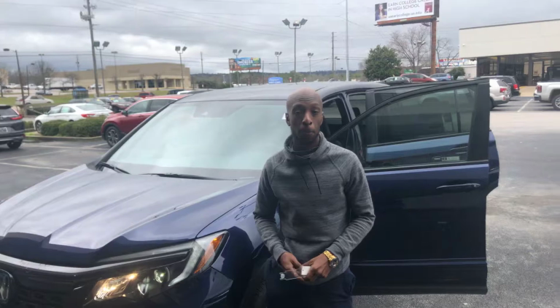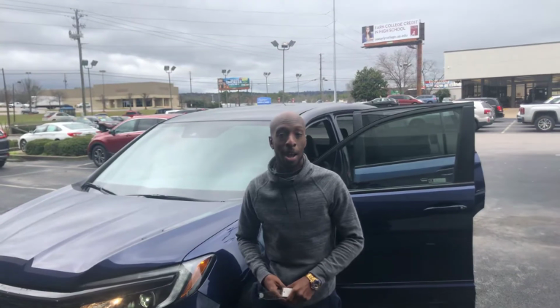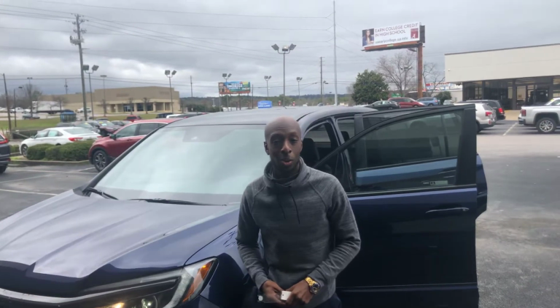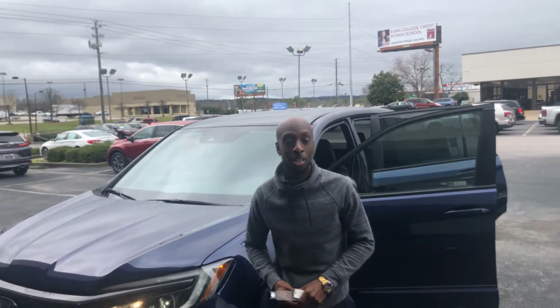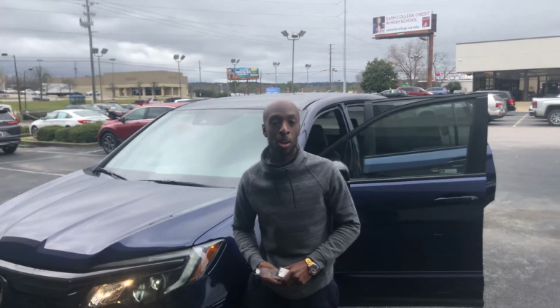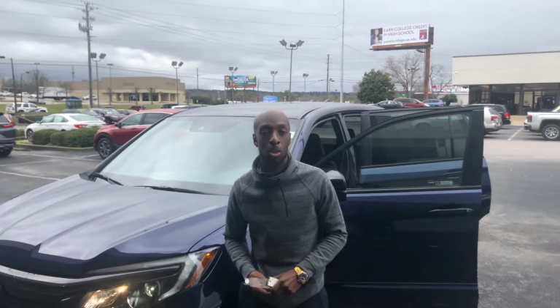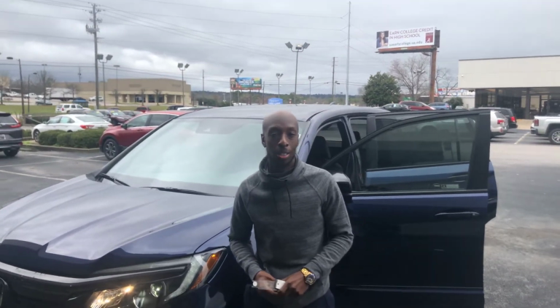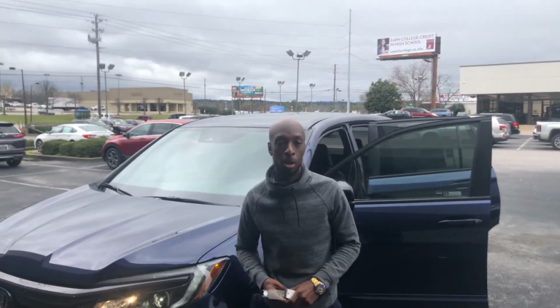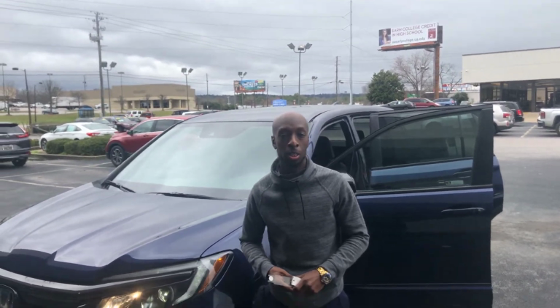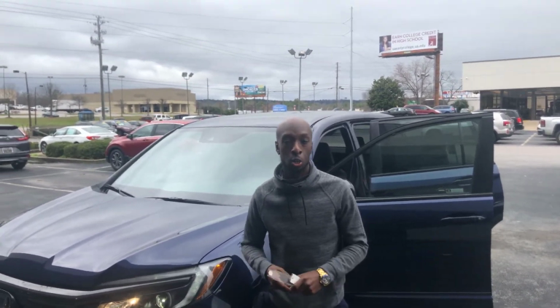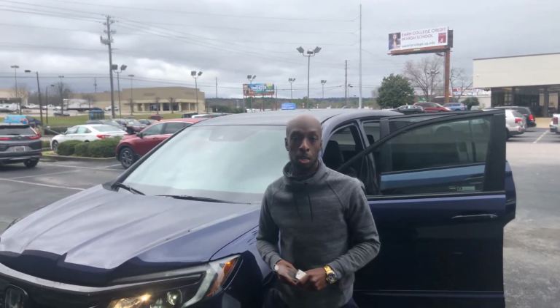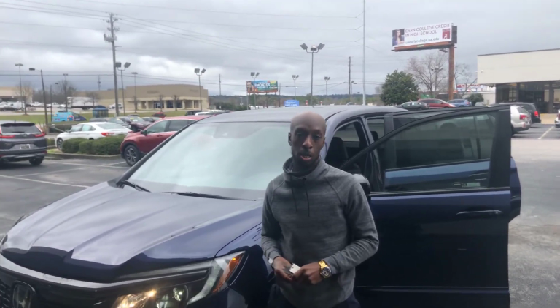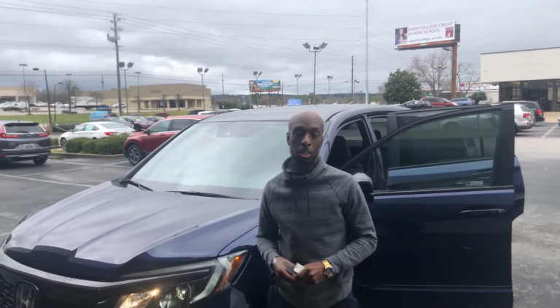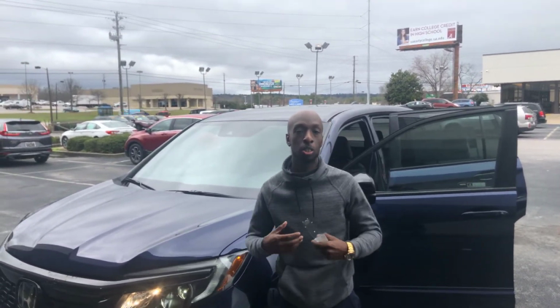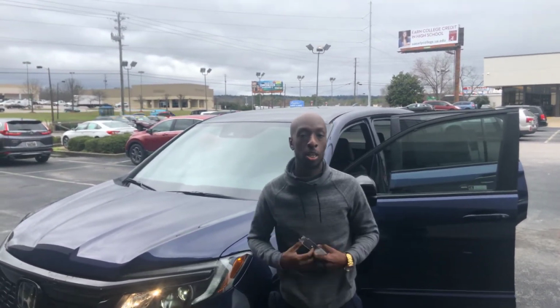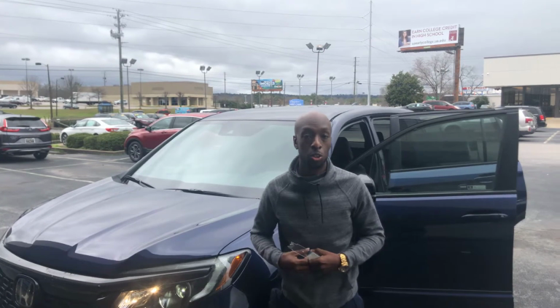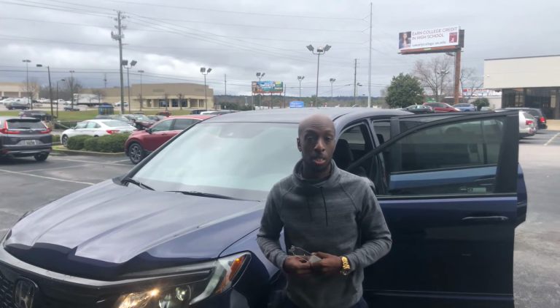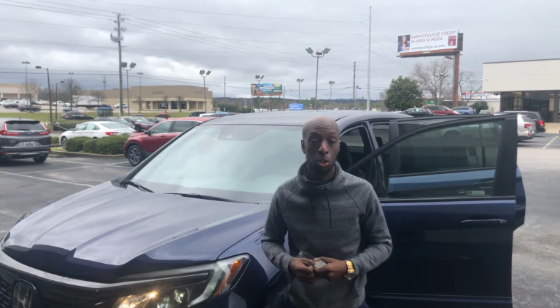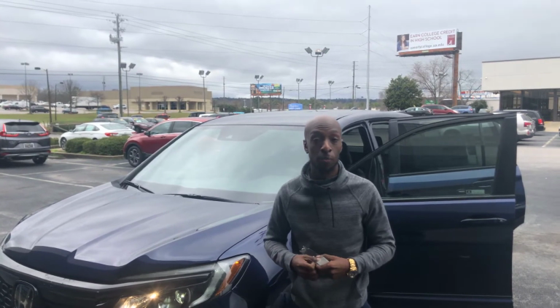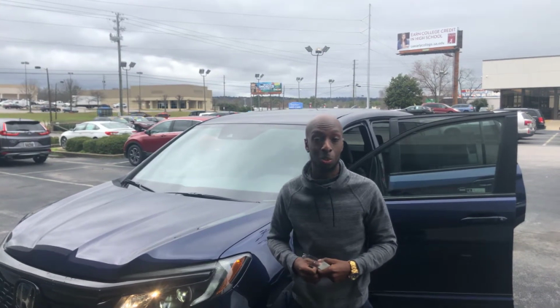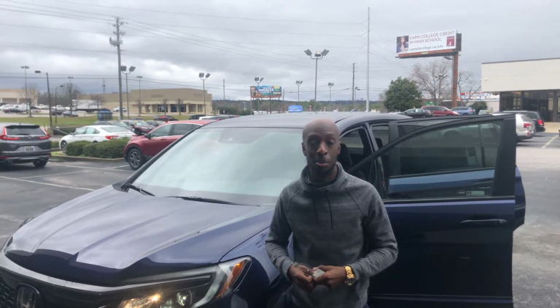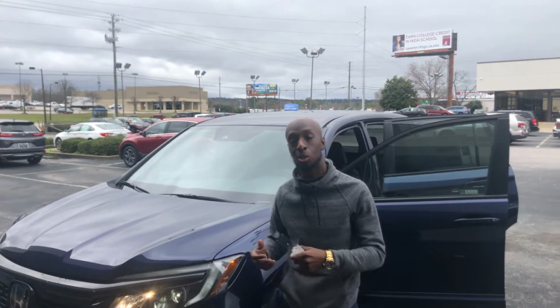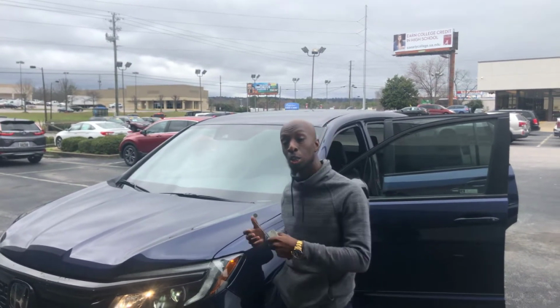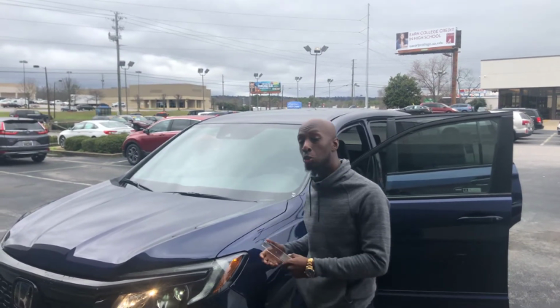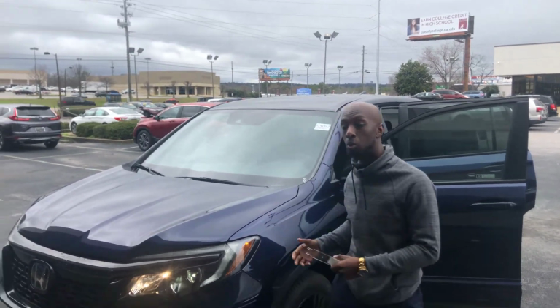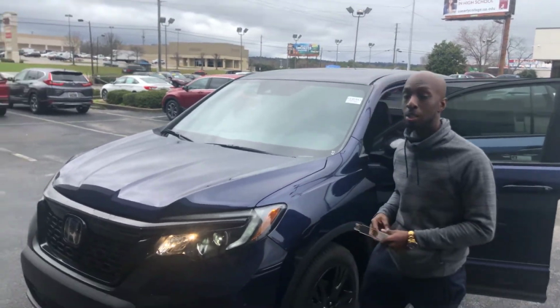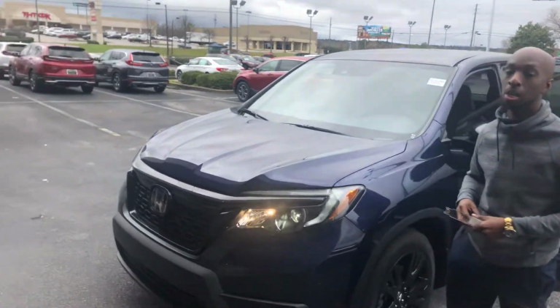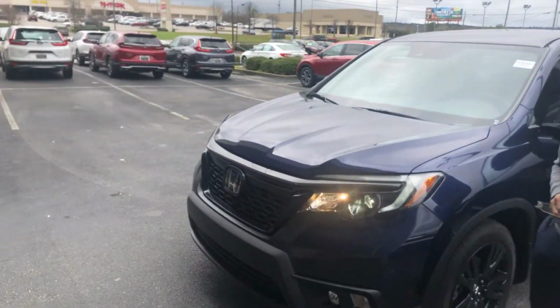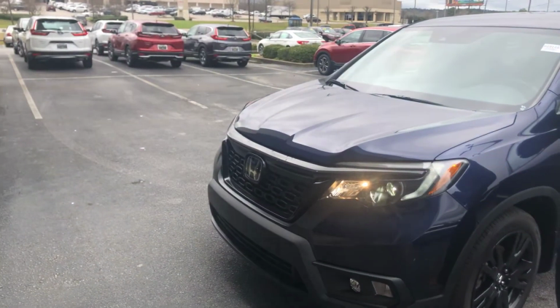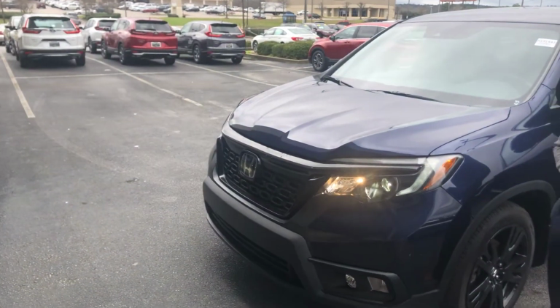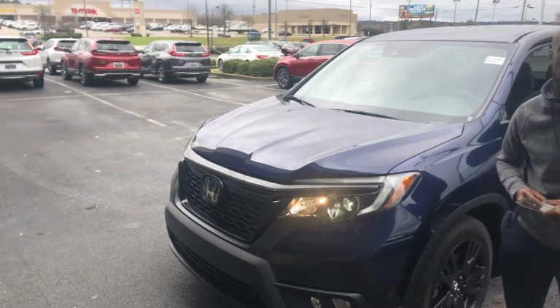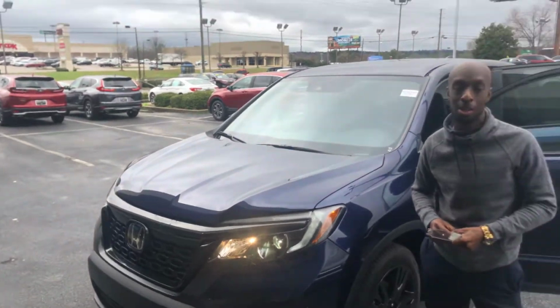Hi Courtney, this is Werner Morris here at Taylor 100. You're a Honda product specialist. I was going to introduce myself to you for the thanks to your name, and also show you that 2019 Honda Passport that you inquired about online.